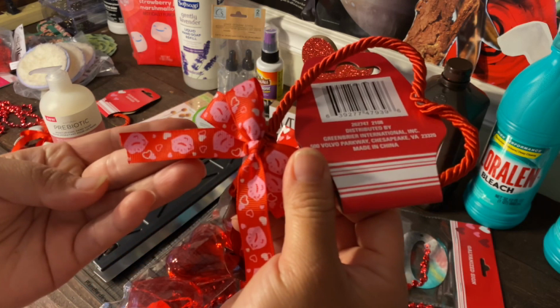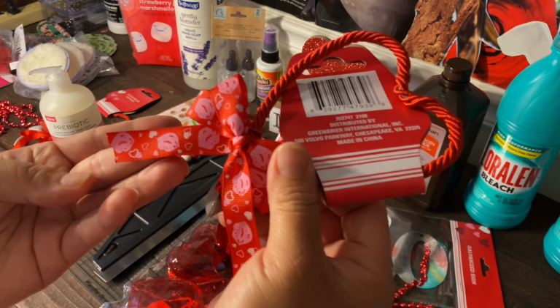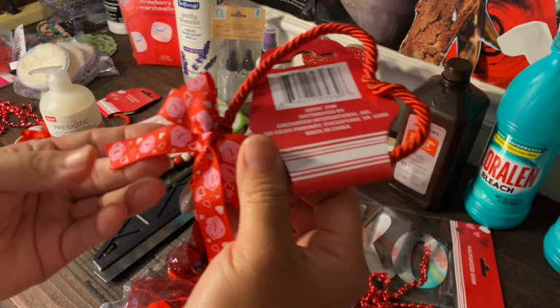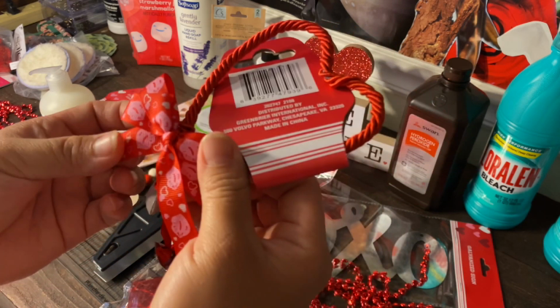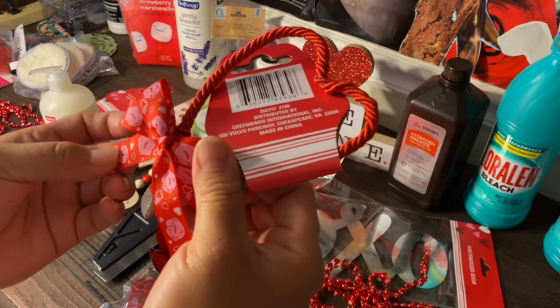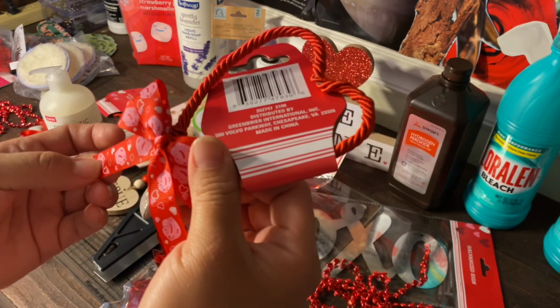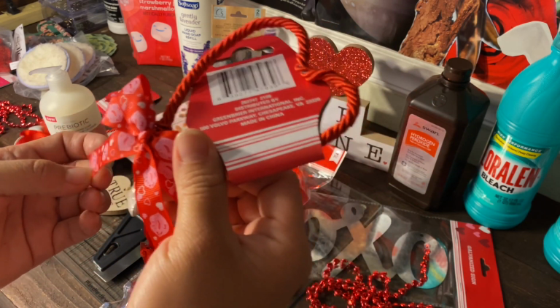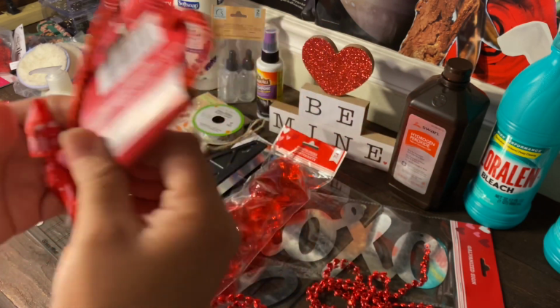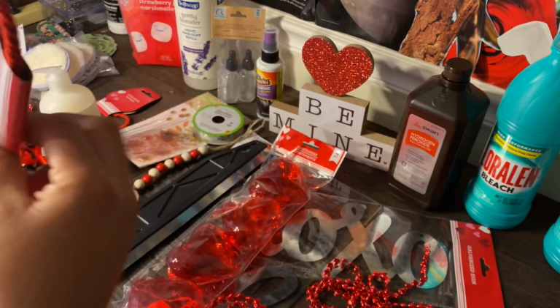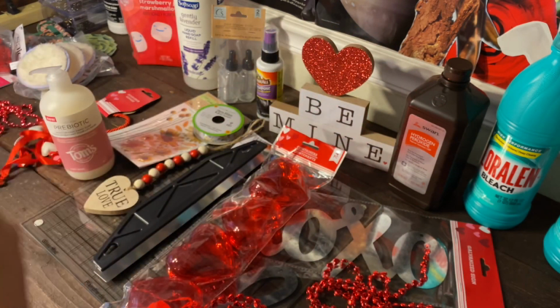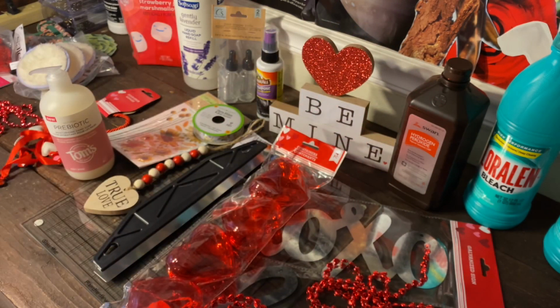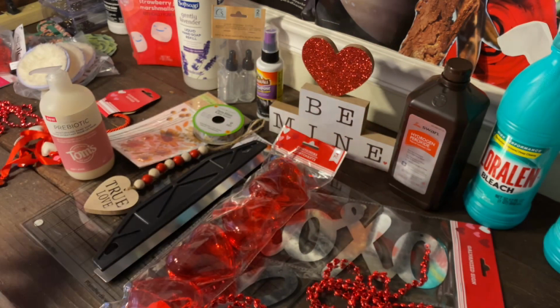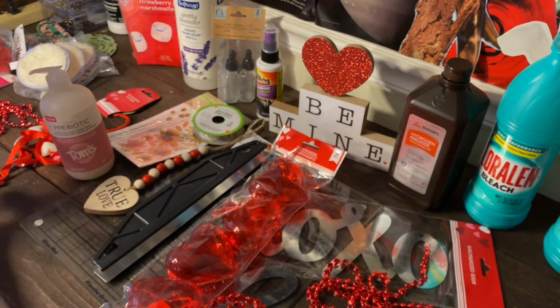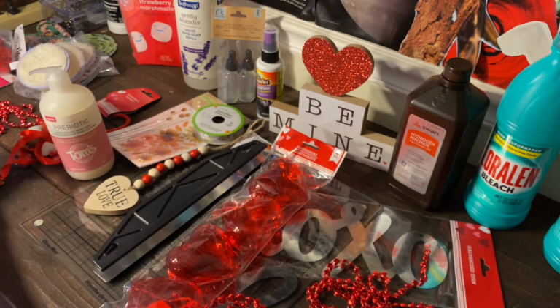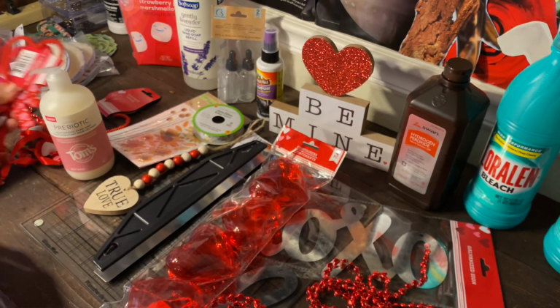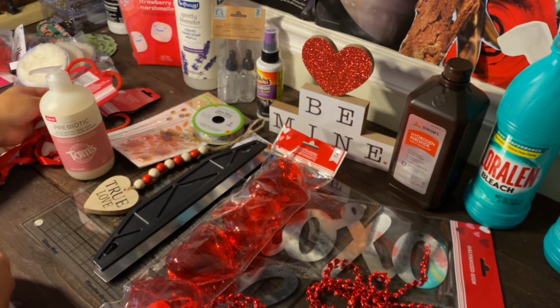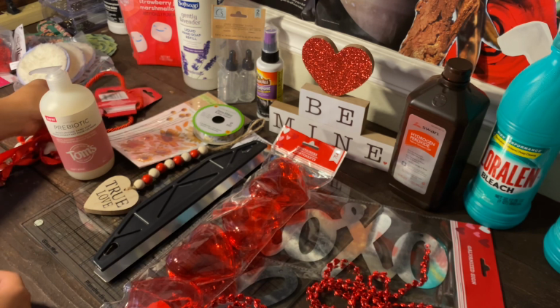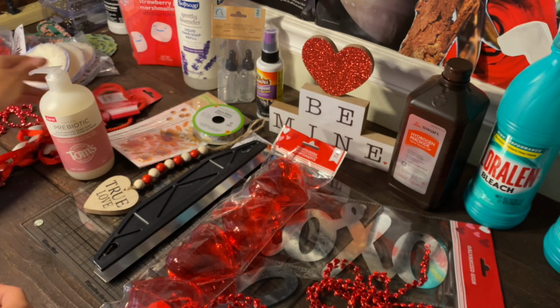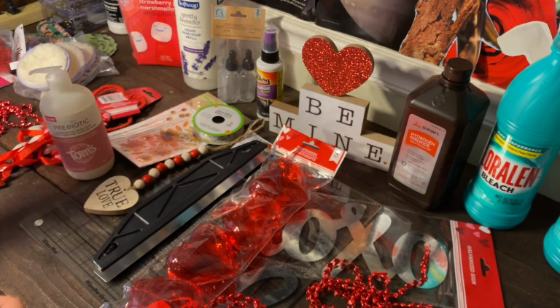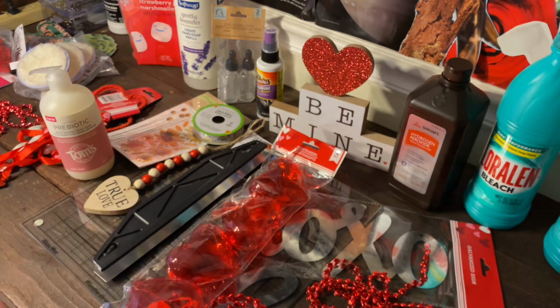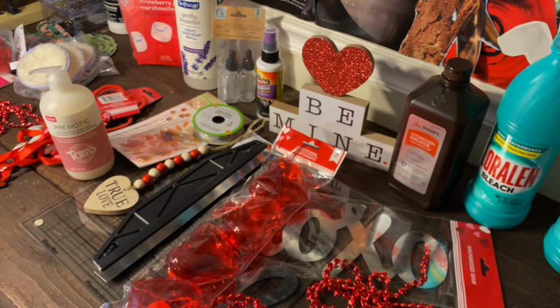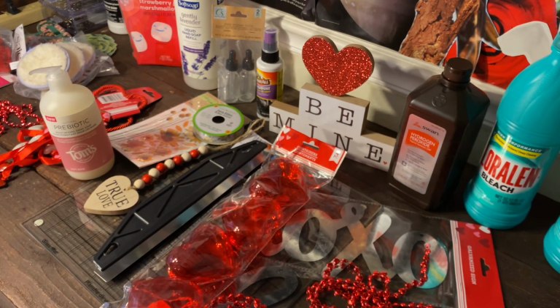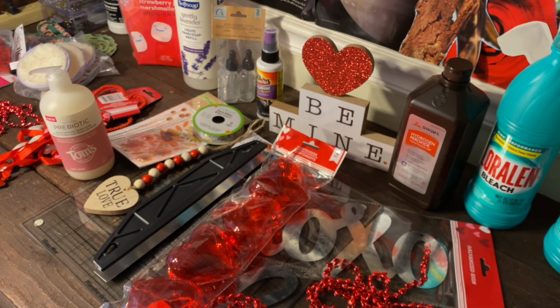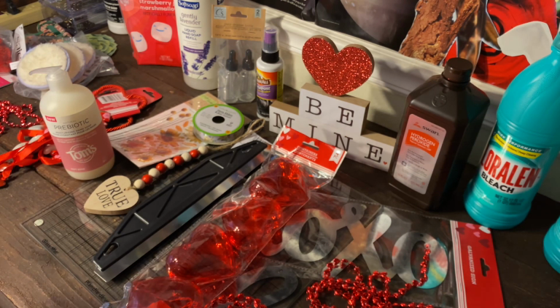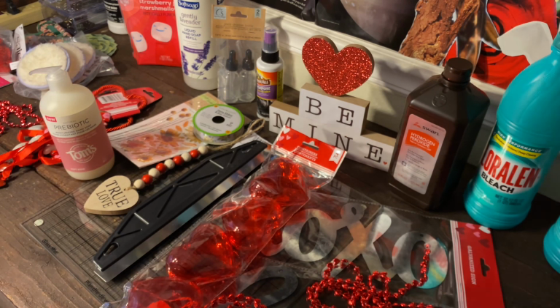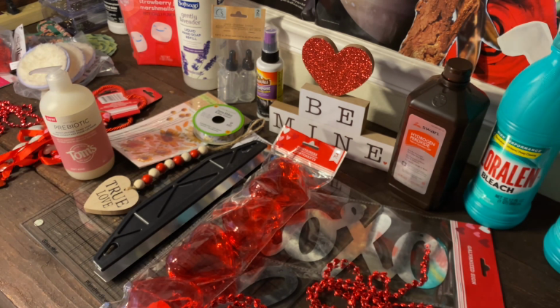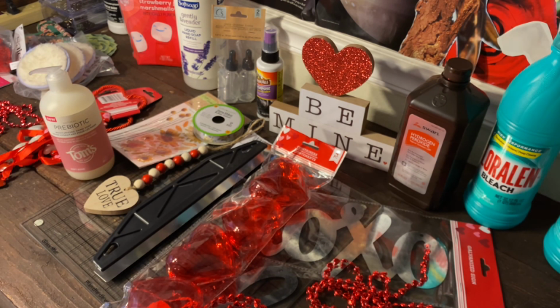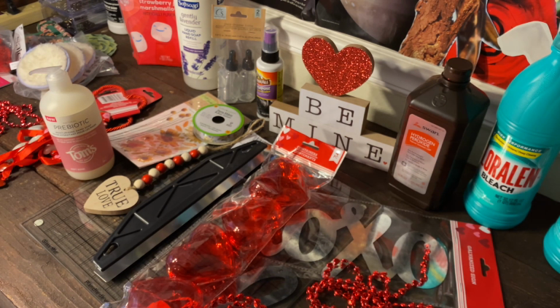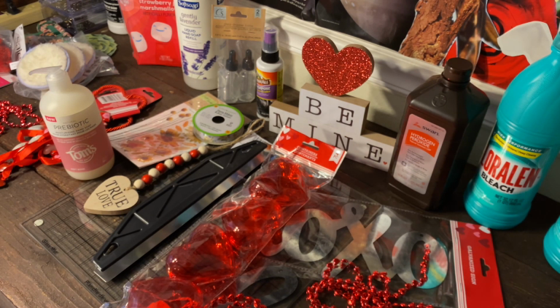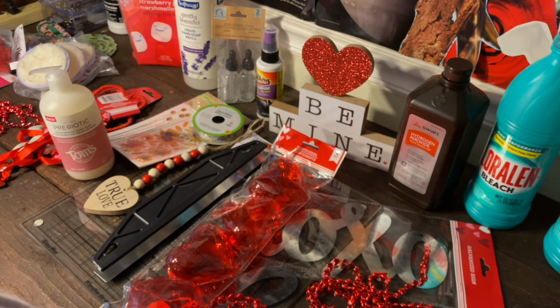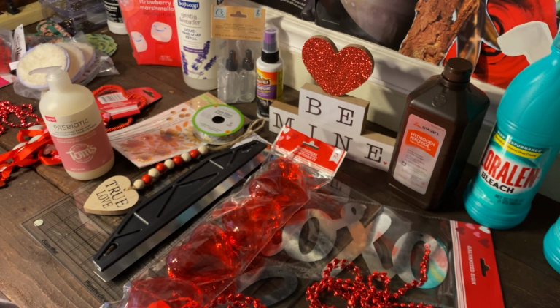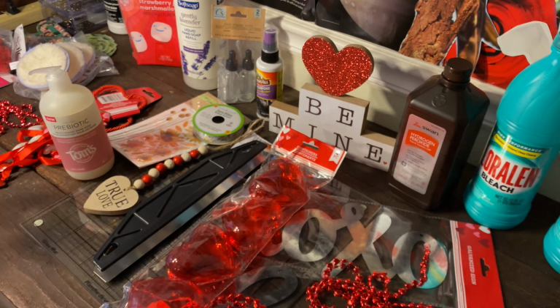I also got this bow here with the lips. I'm not such a fan of those pink lips, but I went ahead and got it. I also got this necklace.